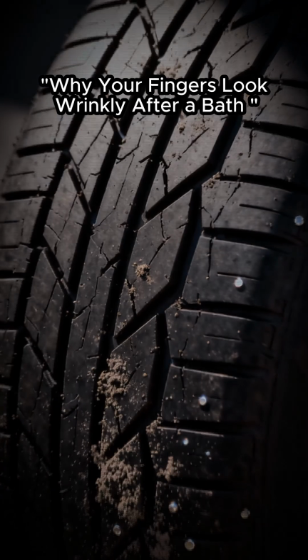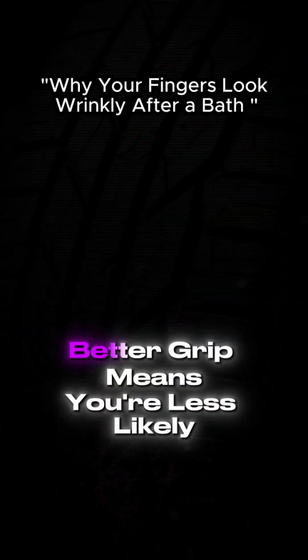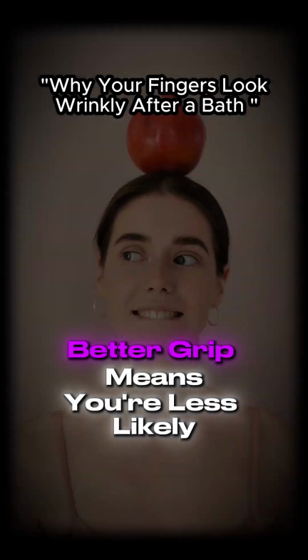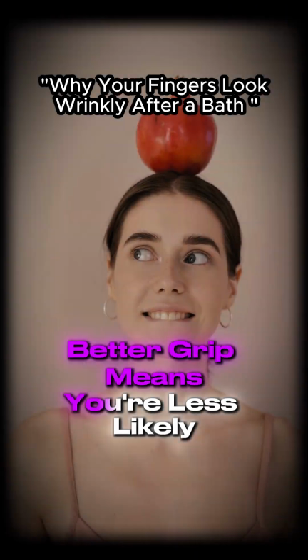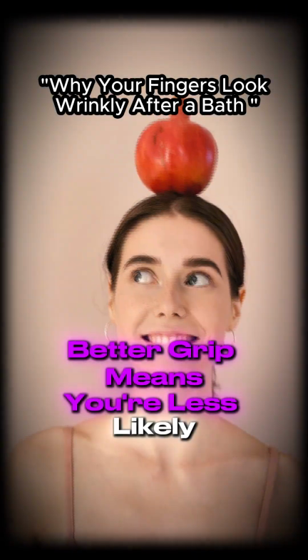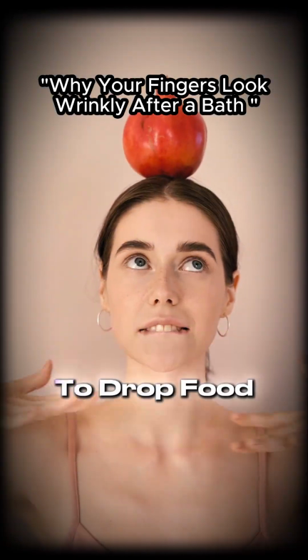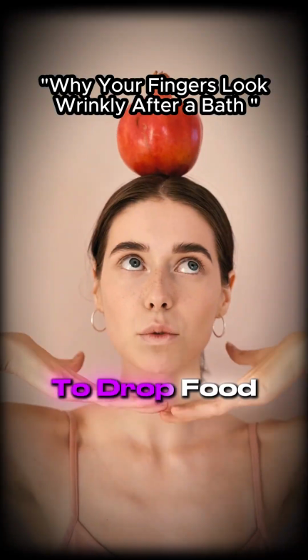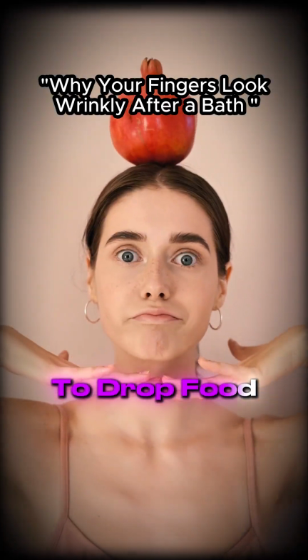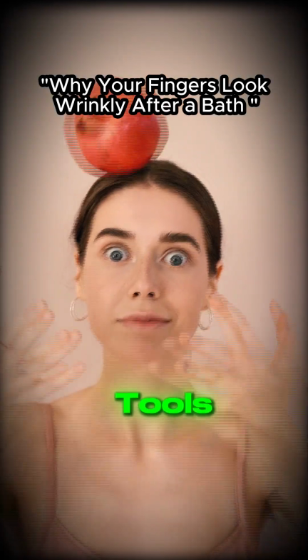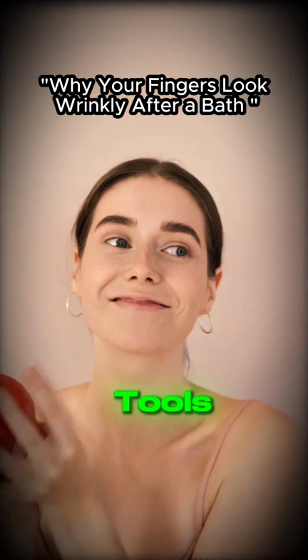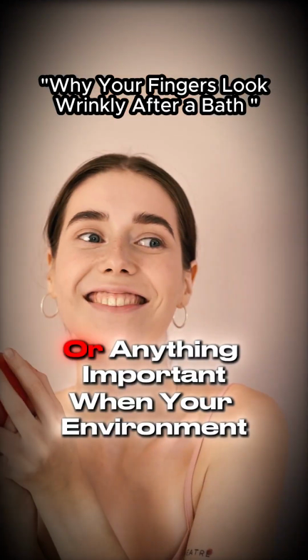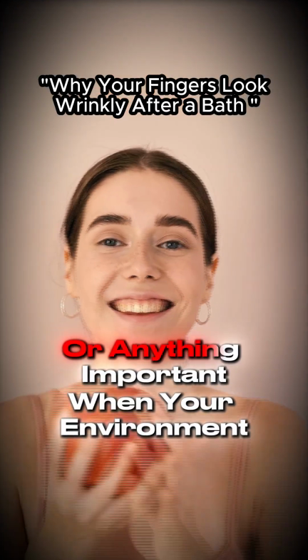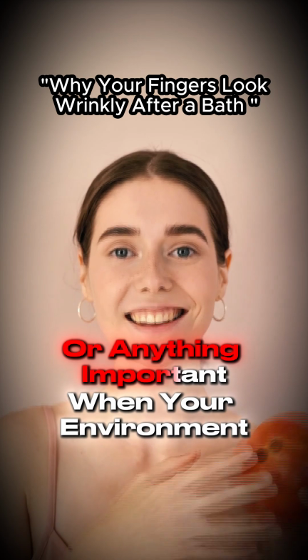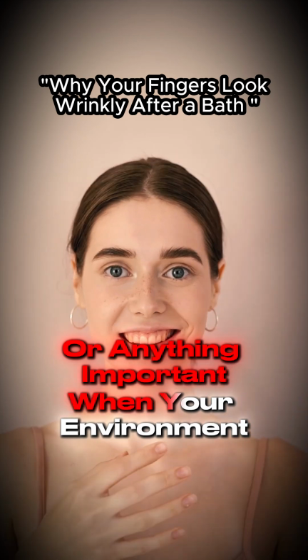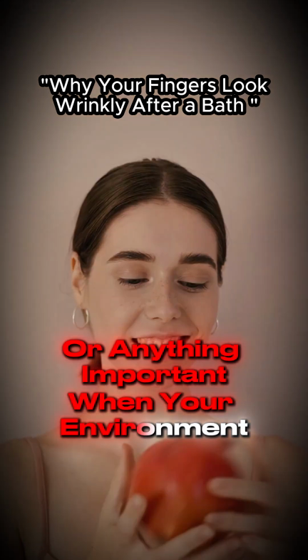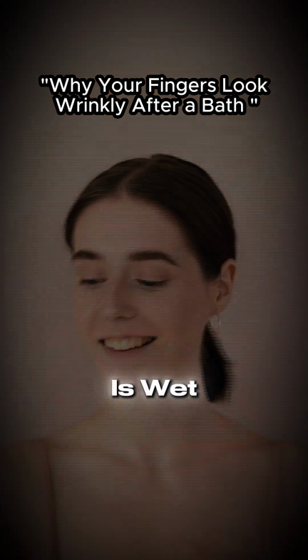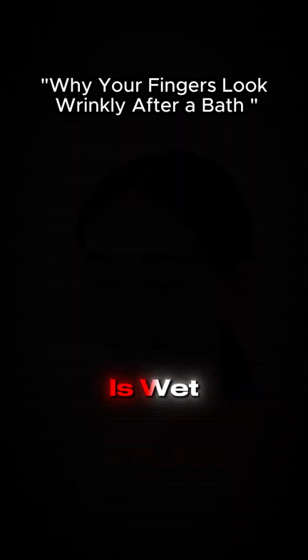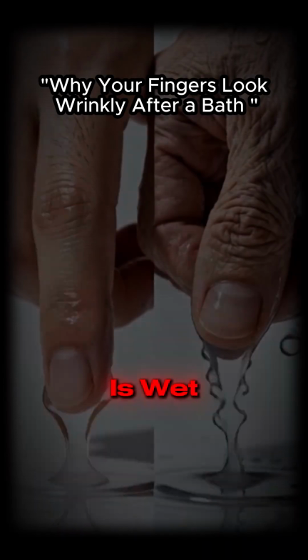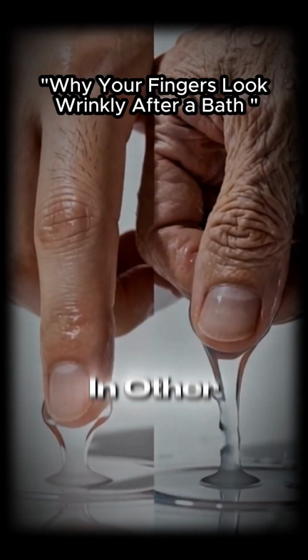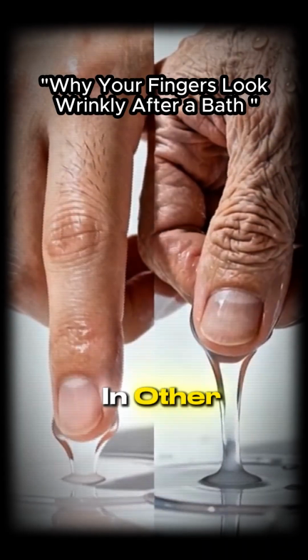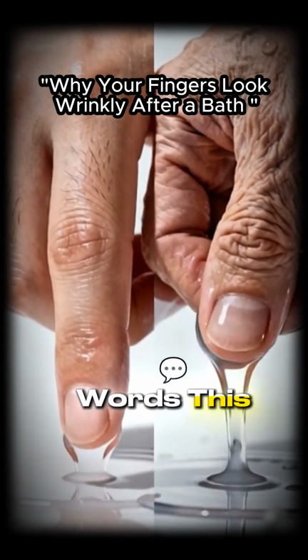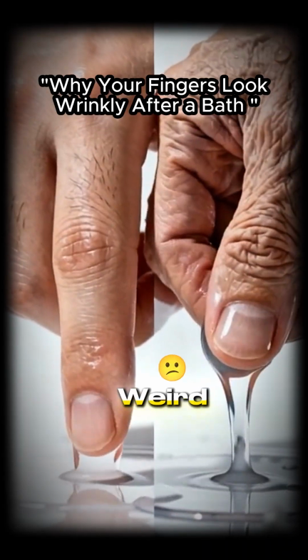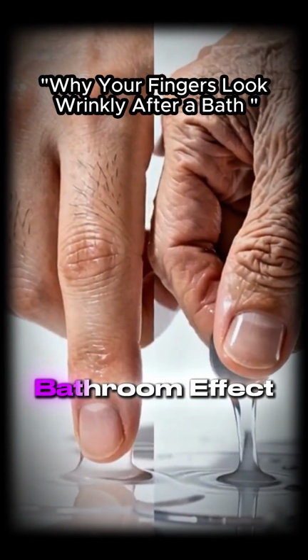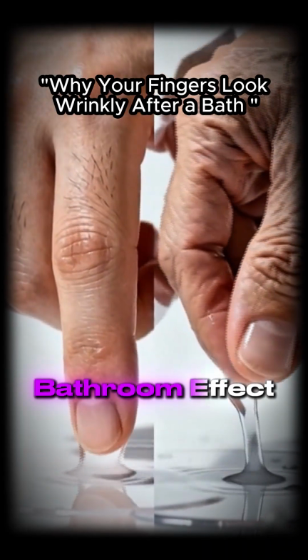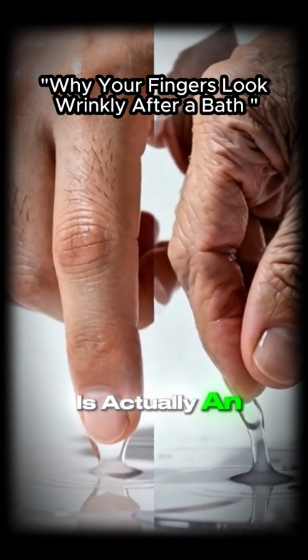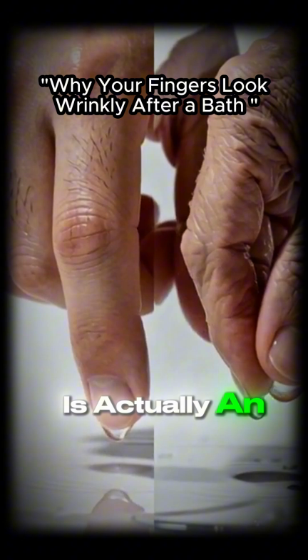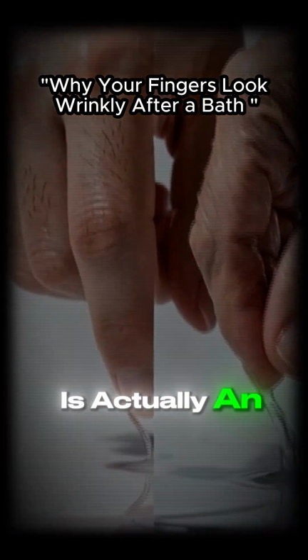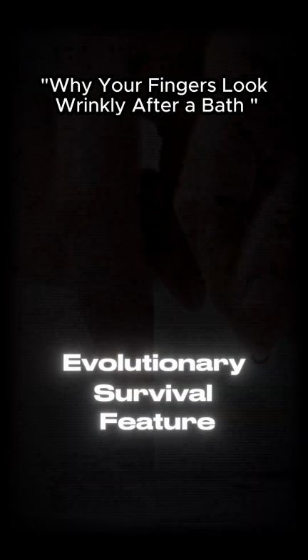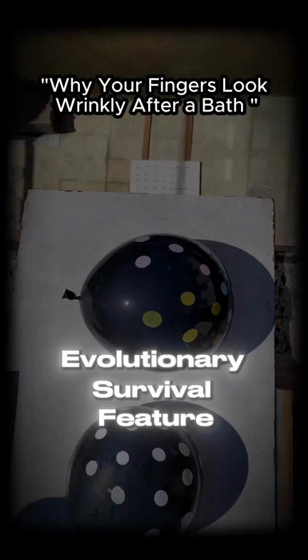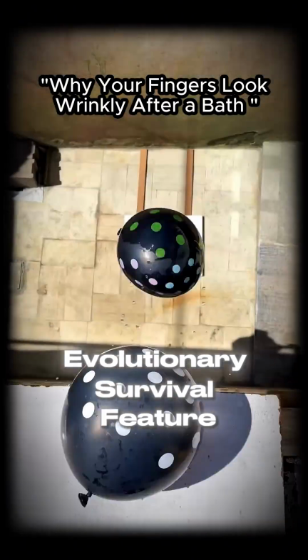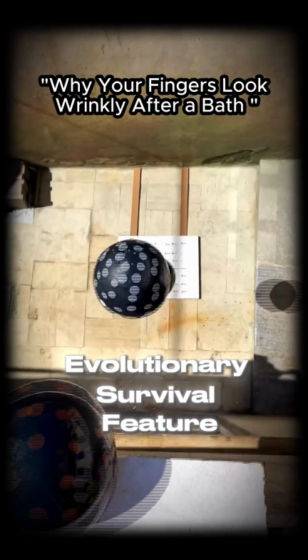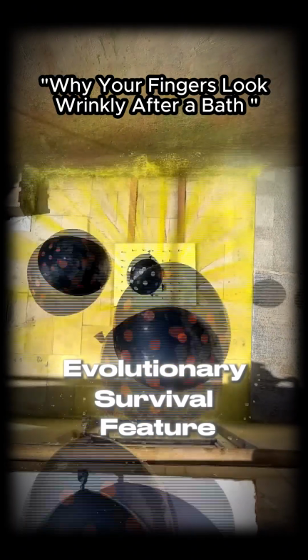Better grip means you're less likely to drop food, tools, or anything important when your environment is wet. In other words, this weird bathroom effect is actually an evolutionary survival feature.